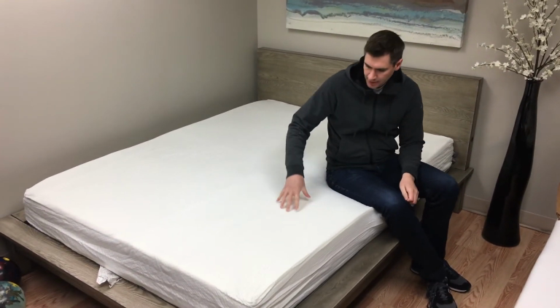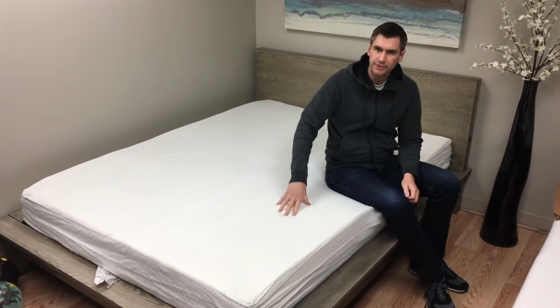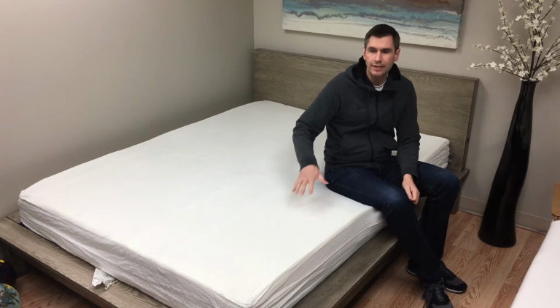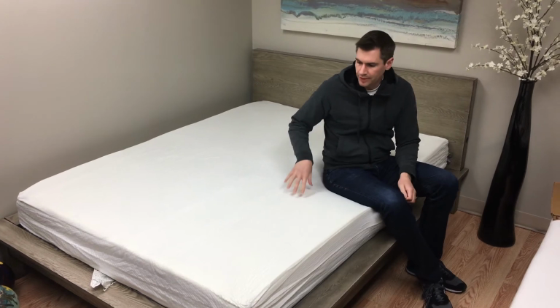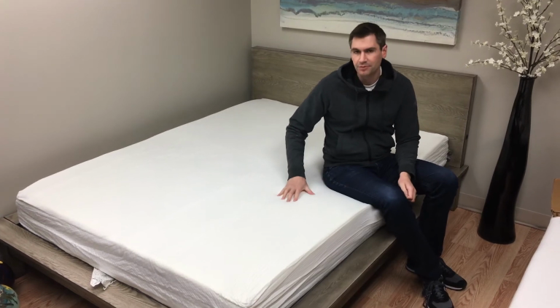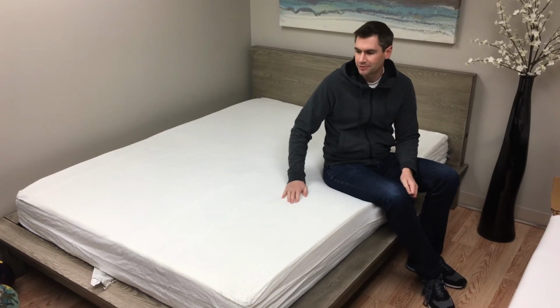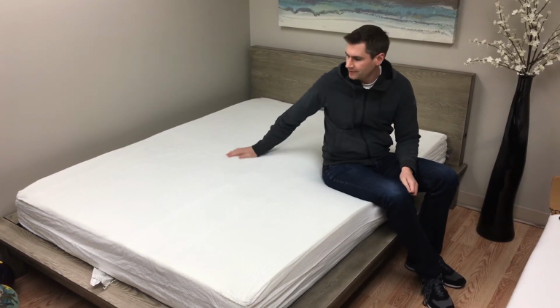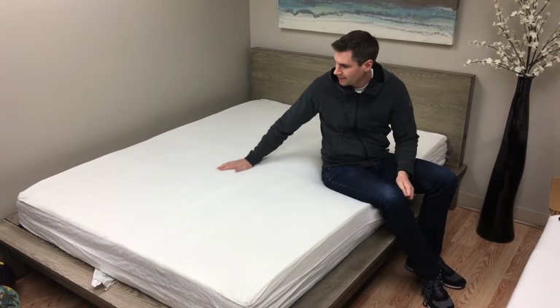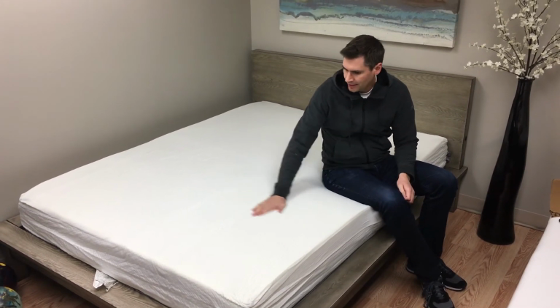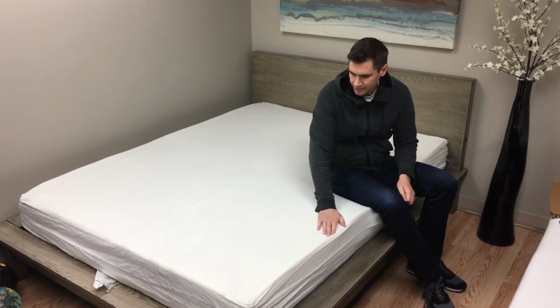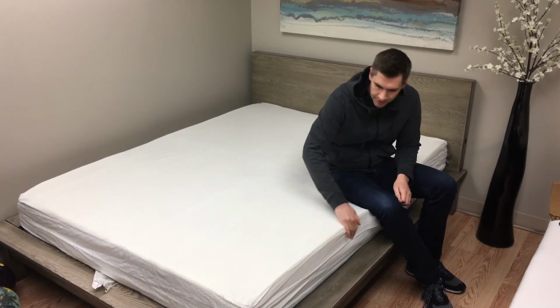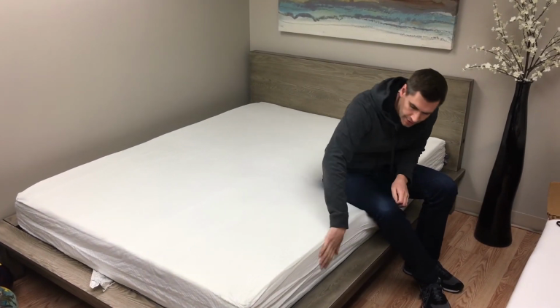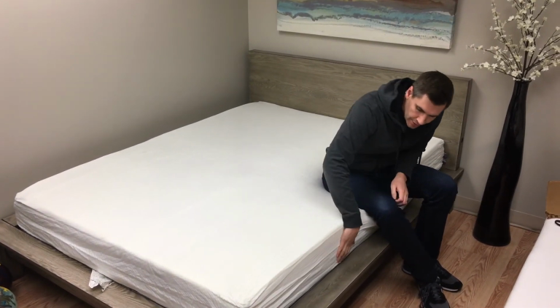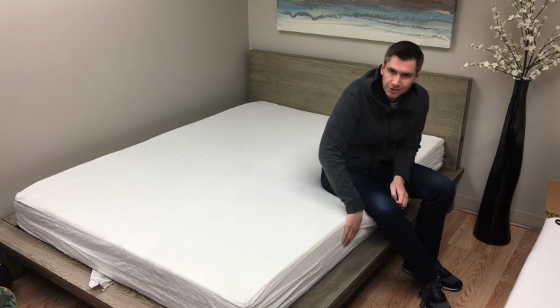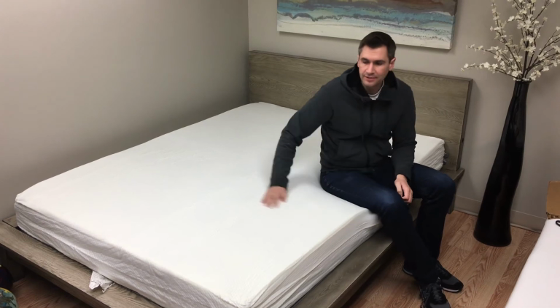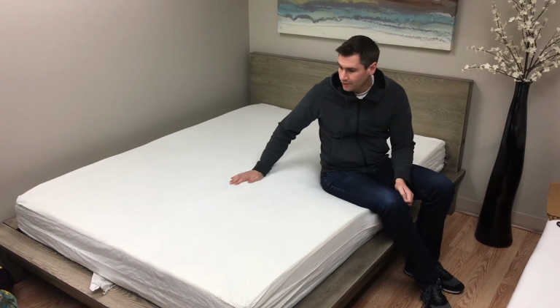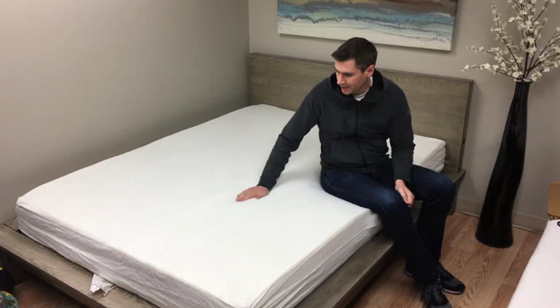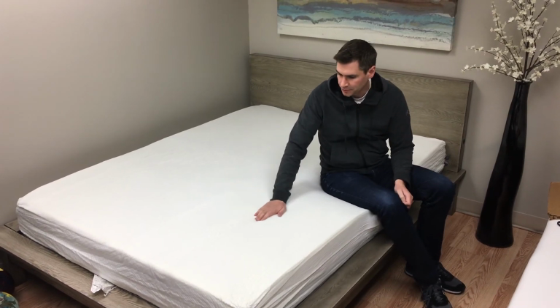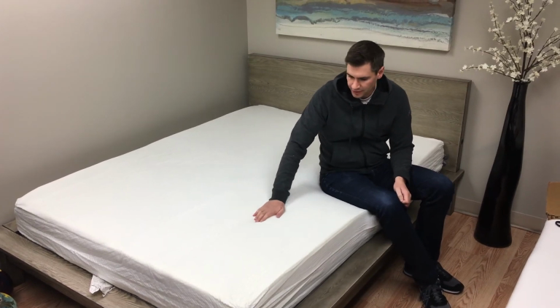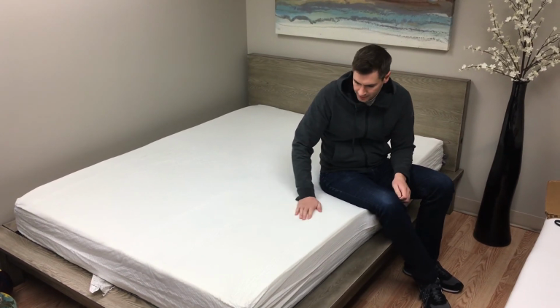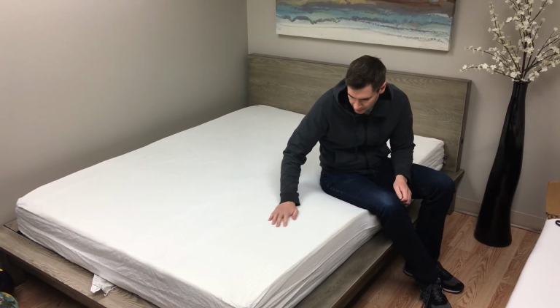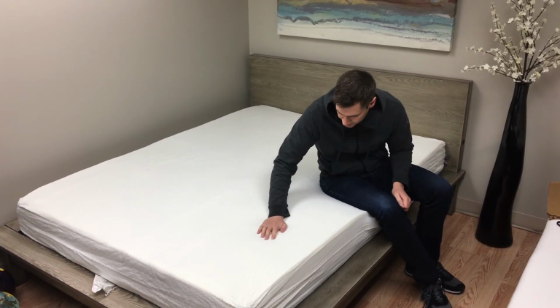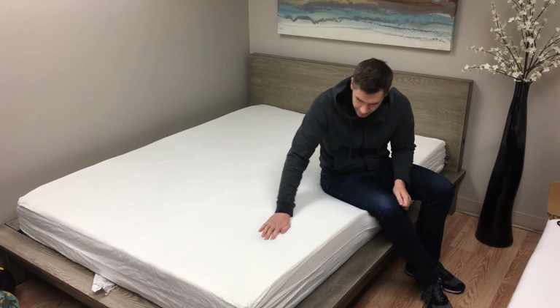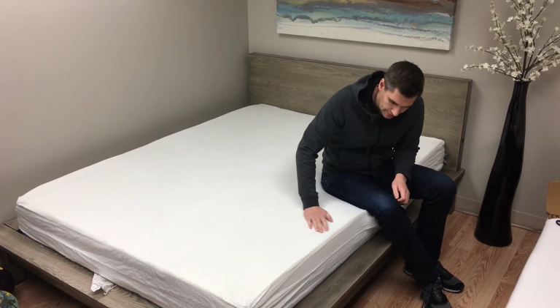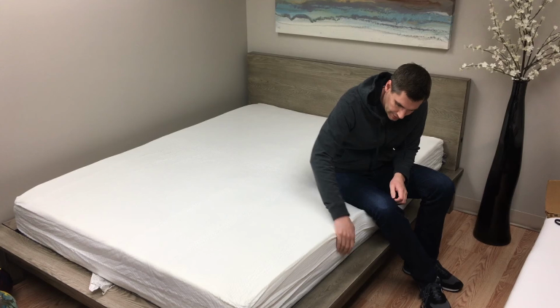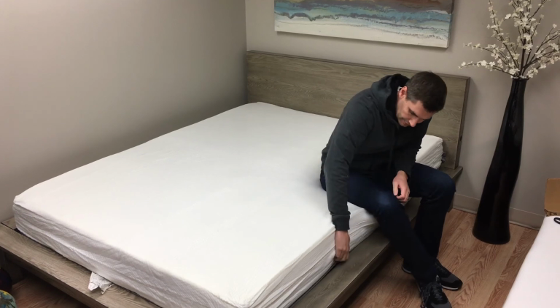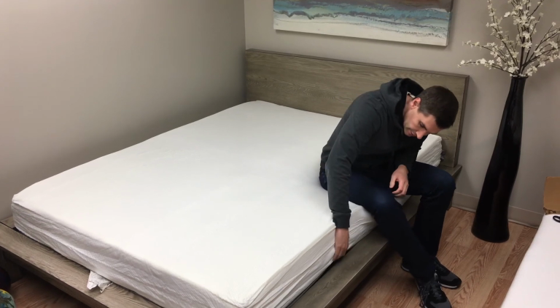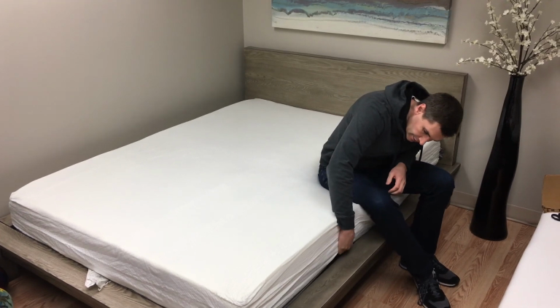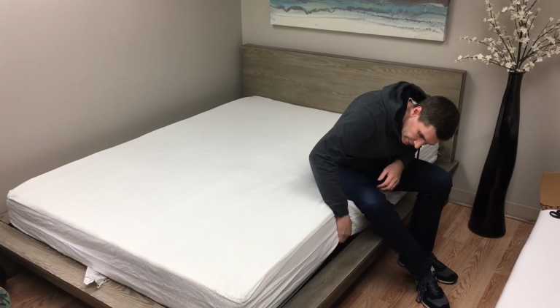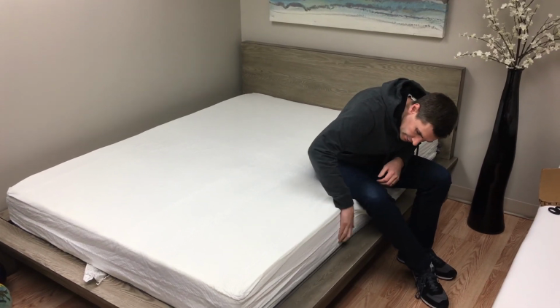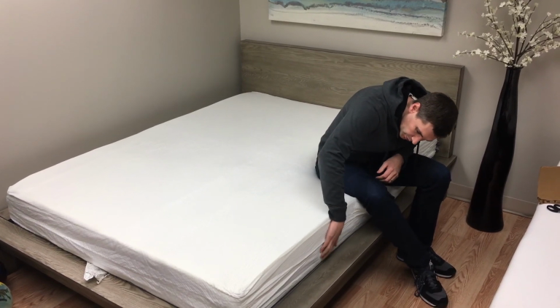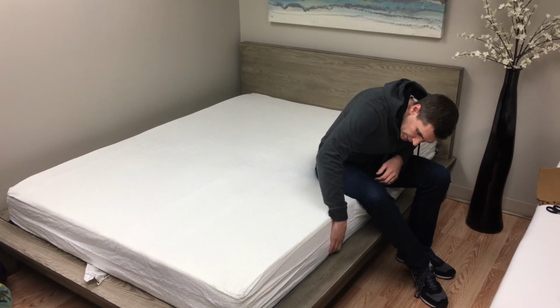As you can see, it's already a very nice responsive surface, and not much off-gassing at all with this mattress, which is very nice. Nice soft ticking, nice supportive bottom.